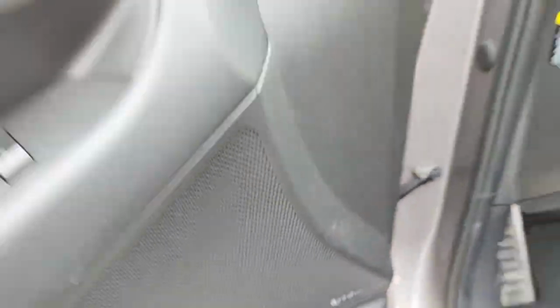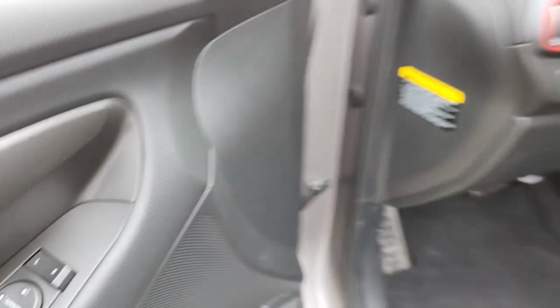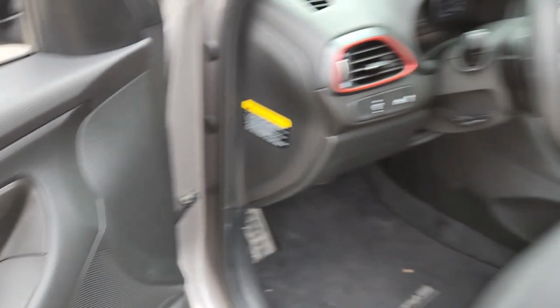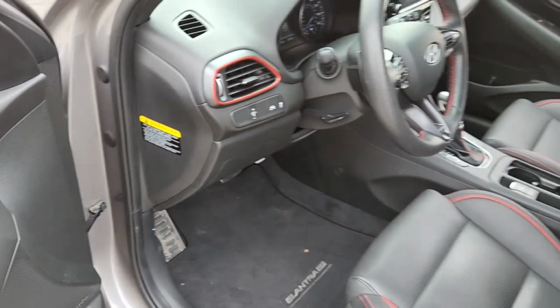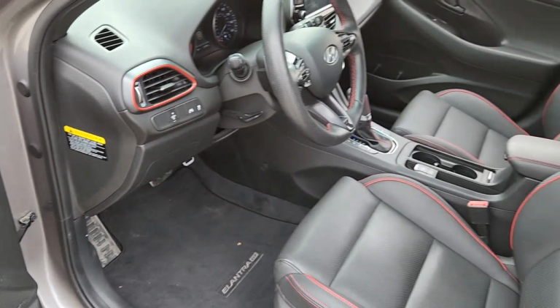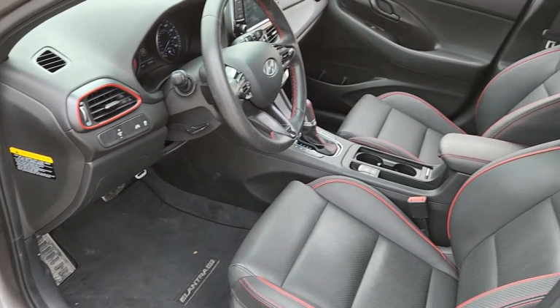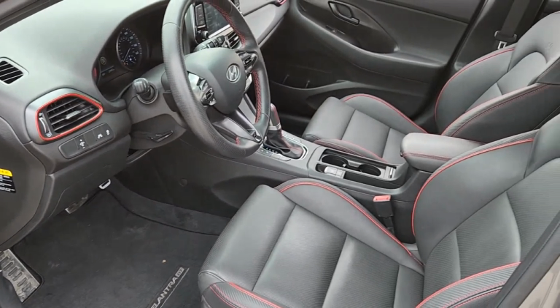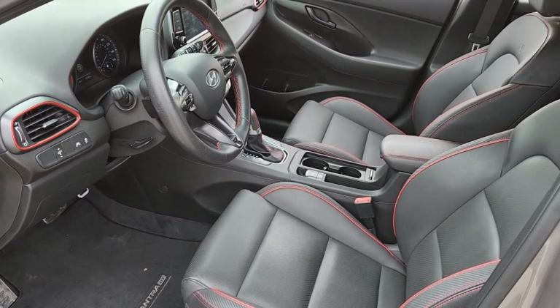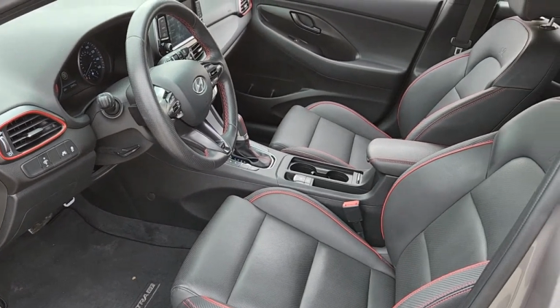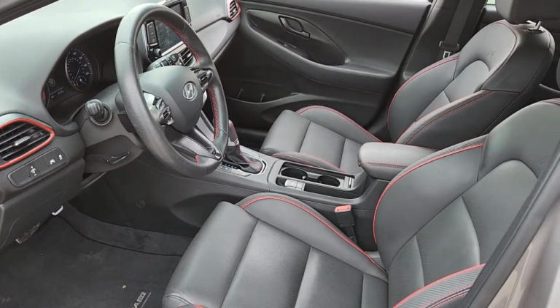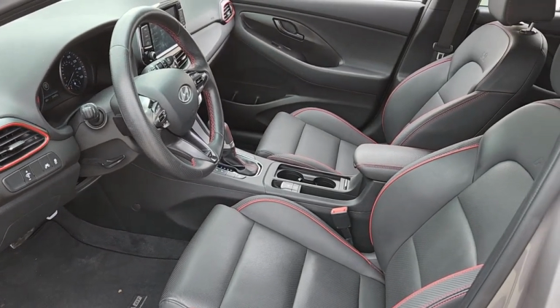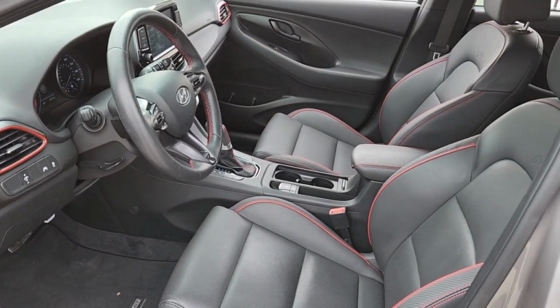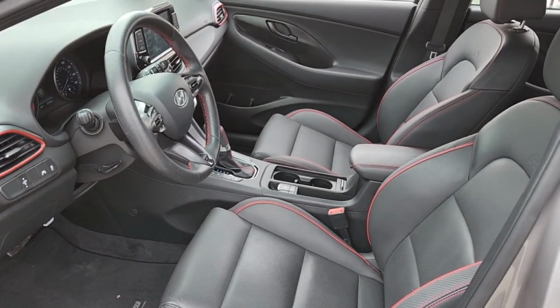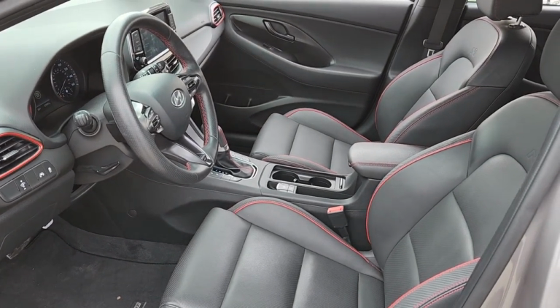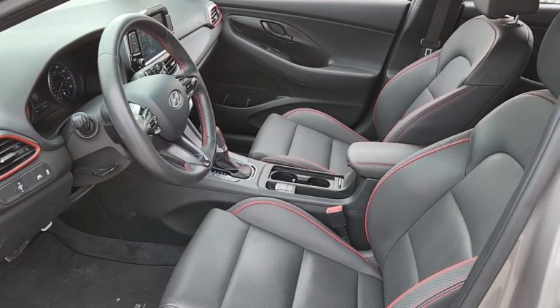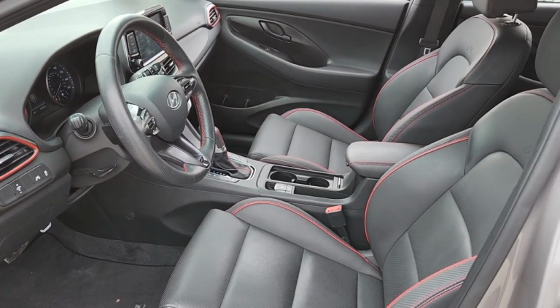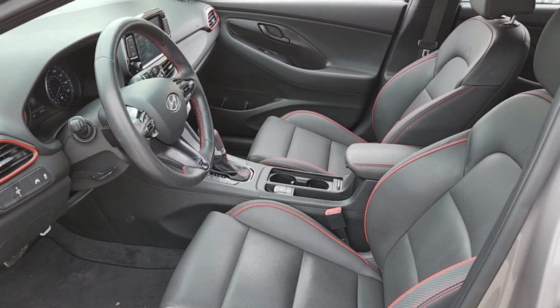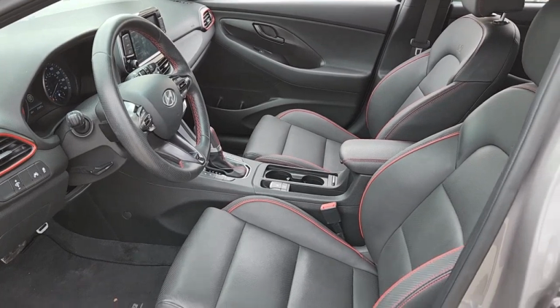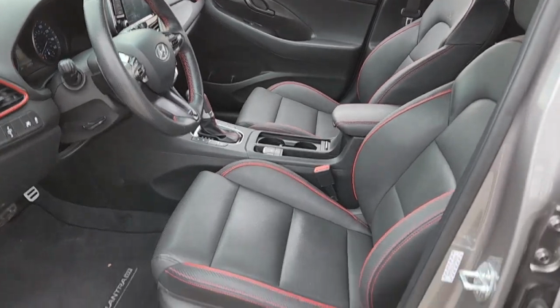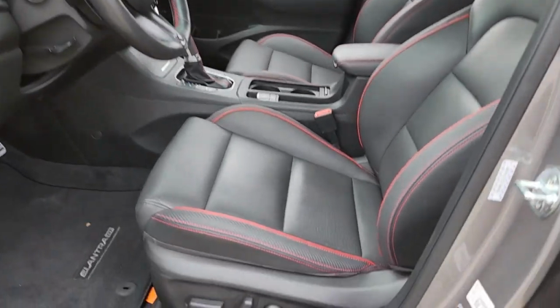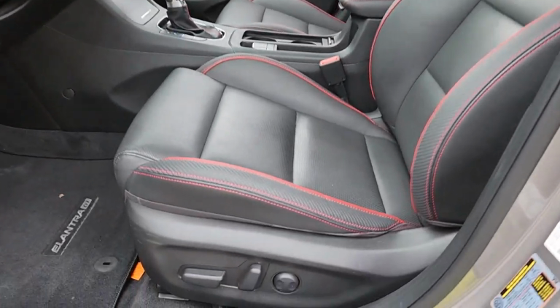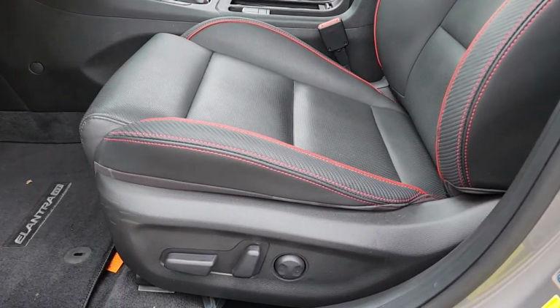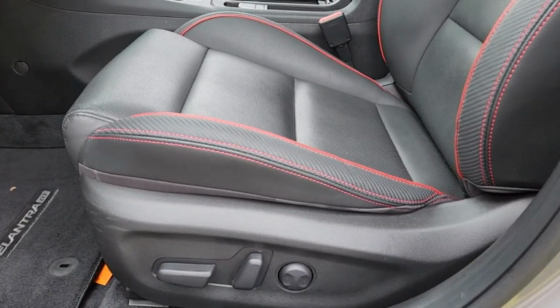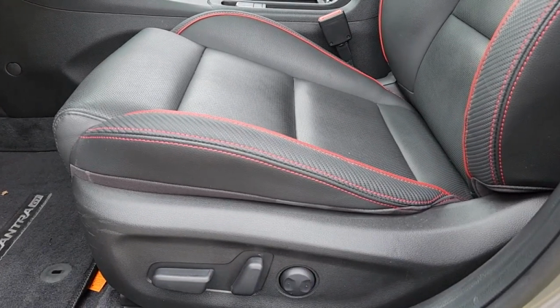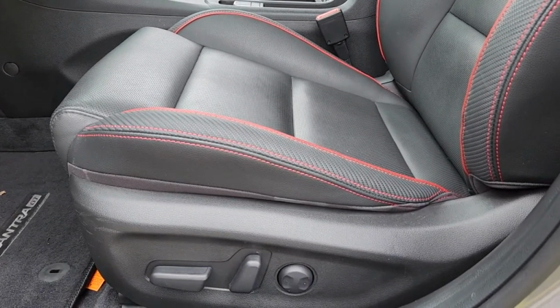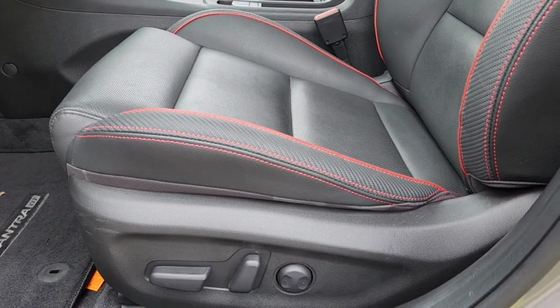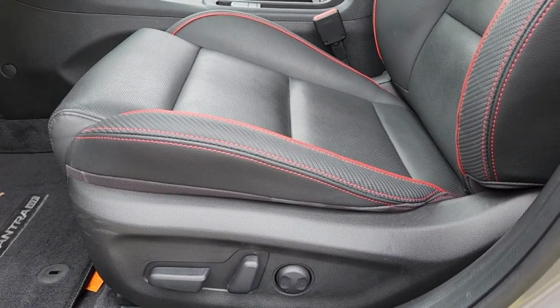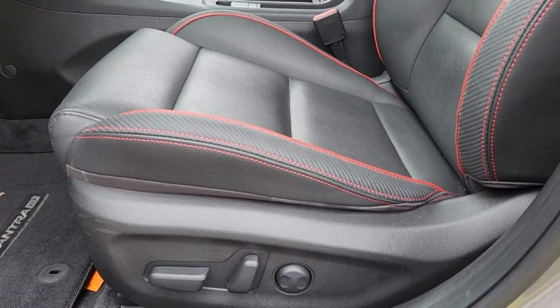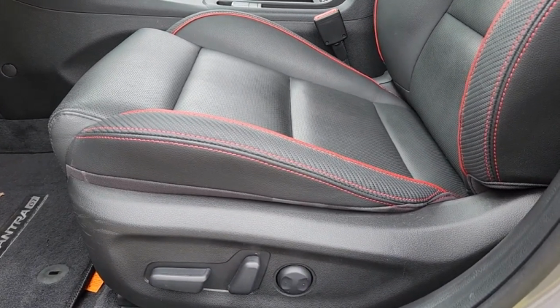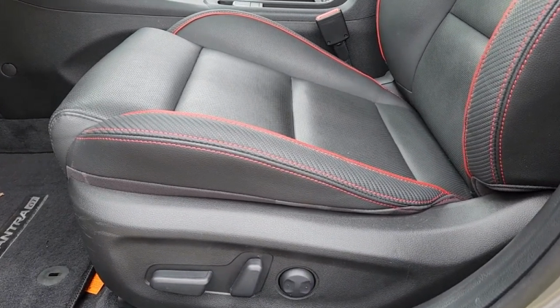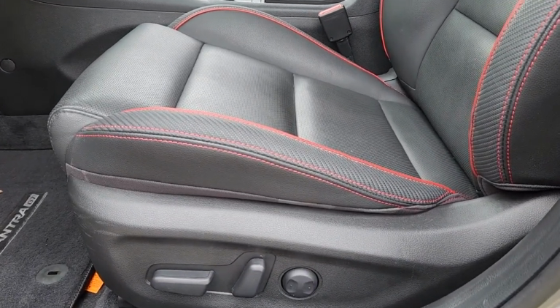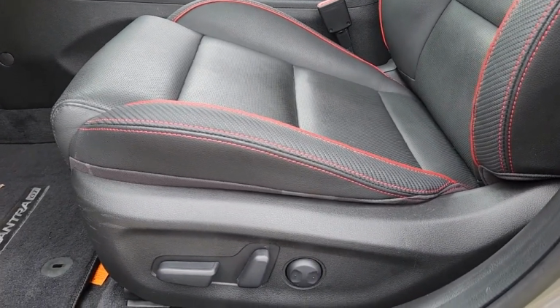Get the comfort and amenities you want and the efficiency you need in this sporty Elantra GT. Our team will give you an outstanding test drive experience. Stop in today.